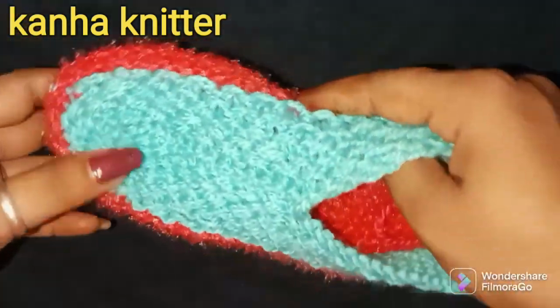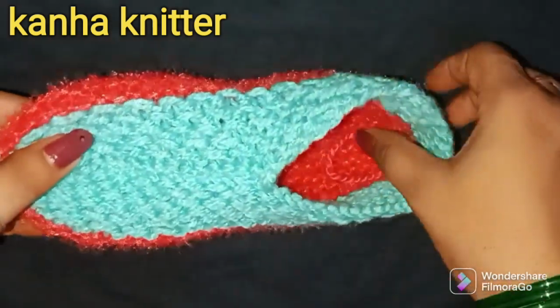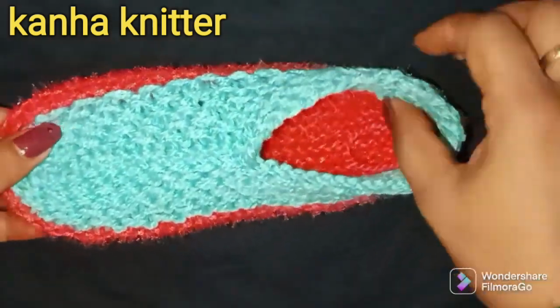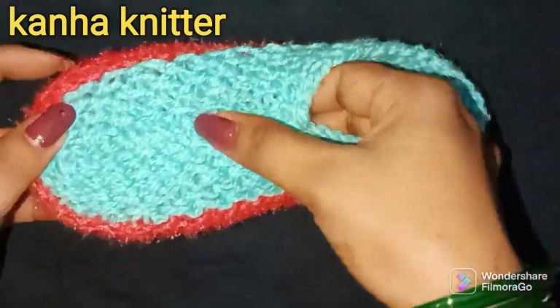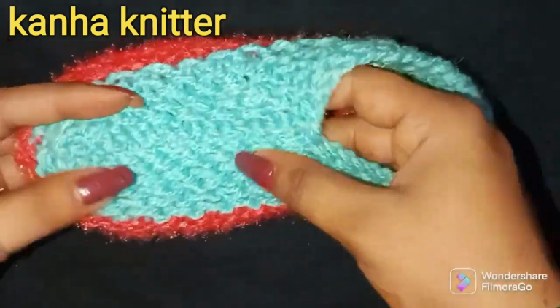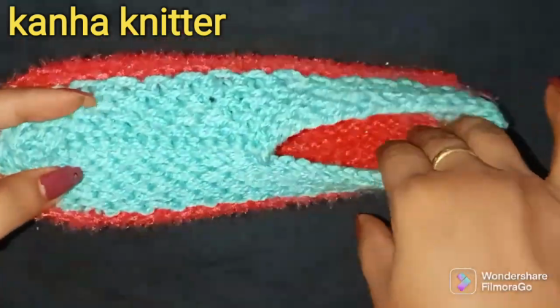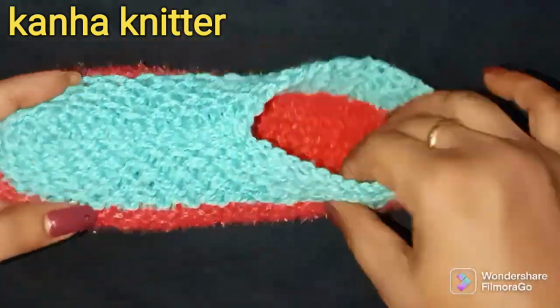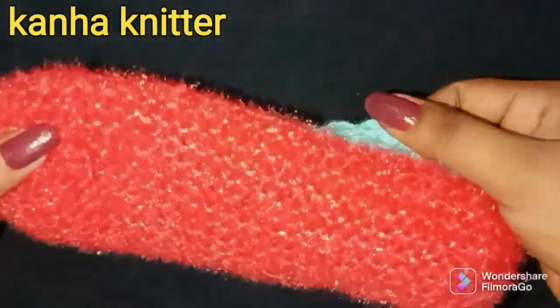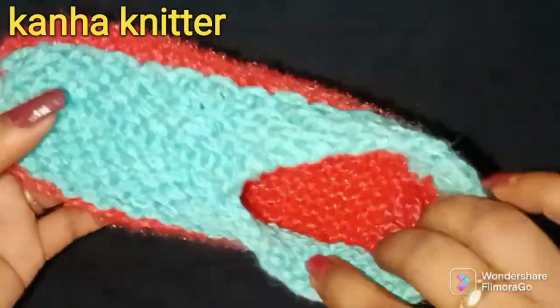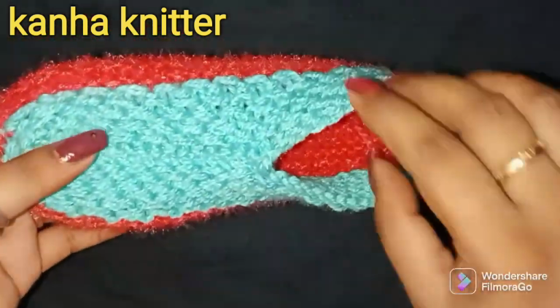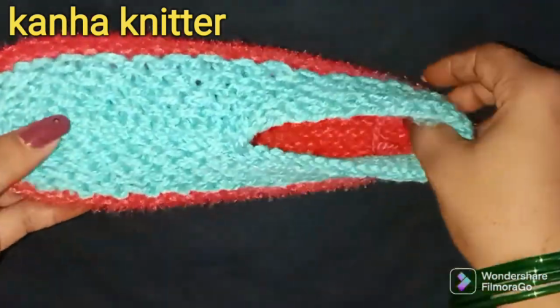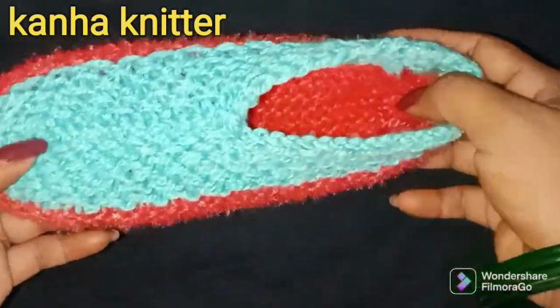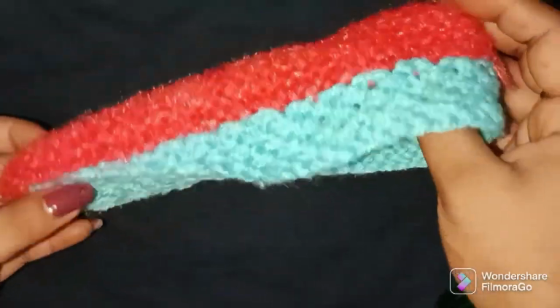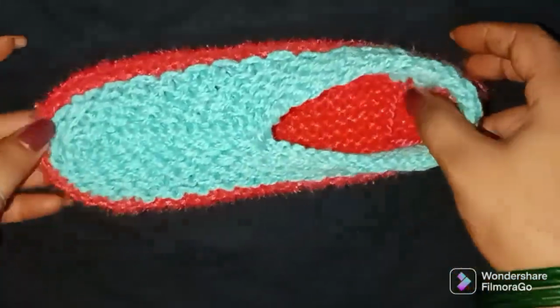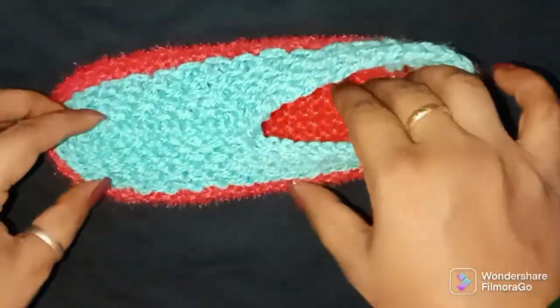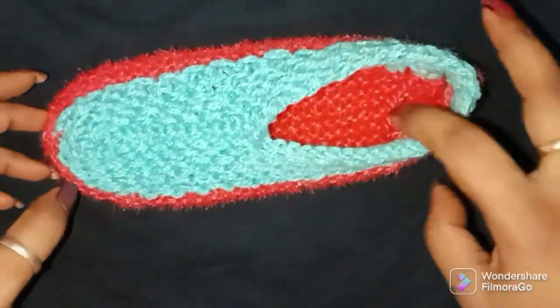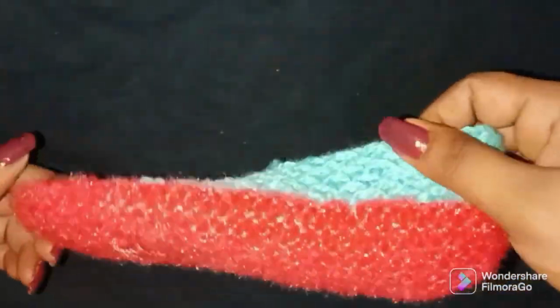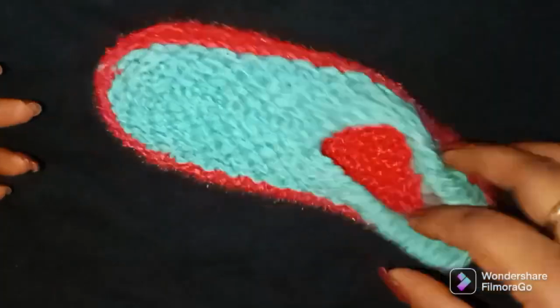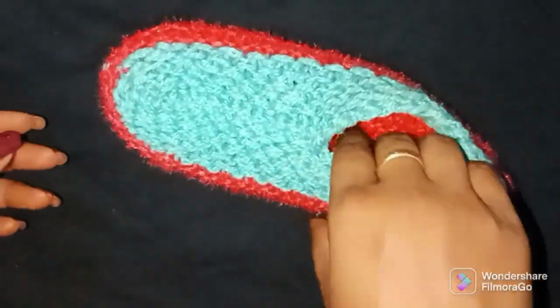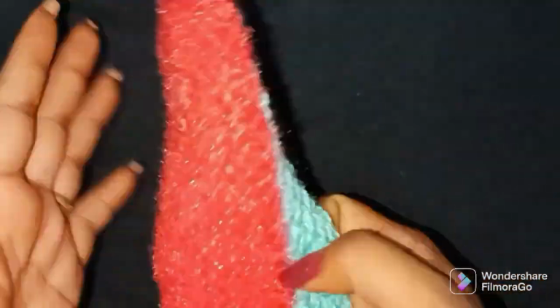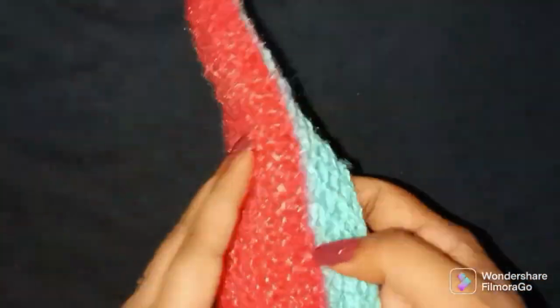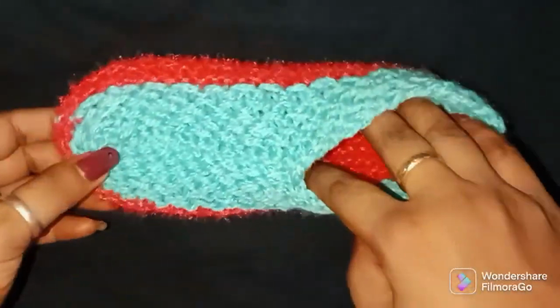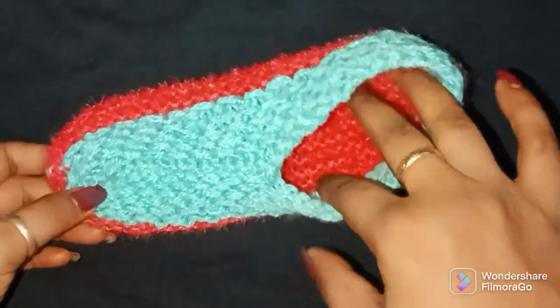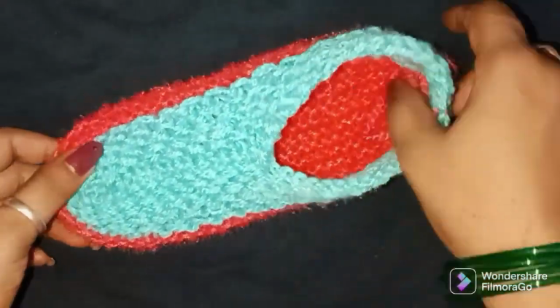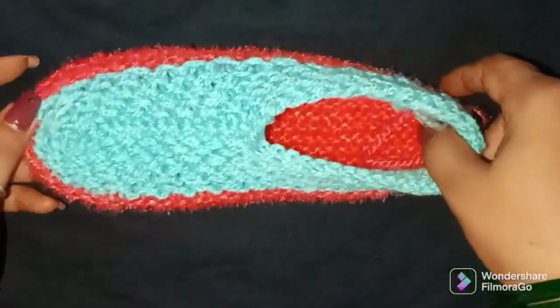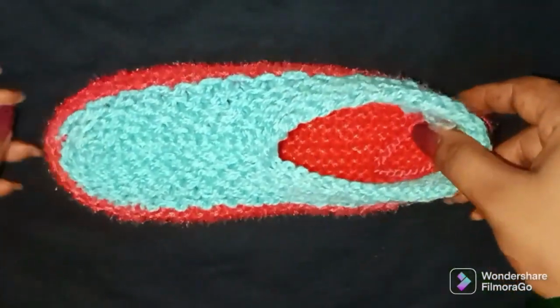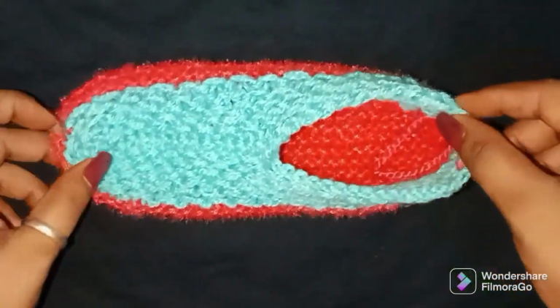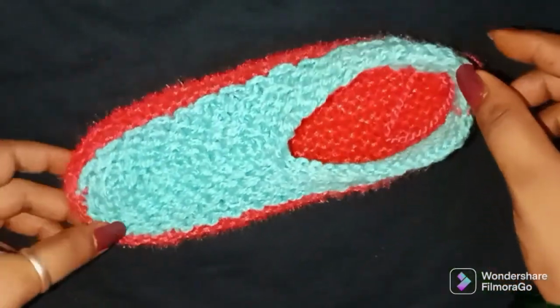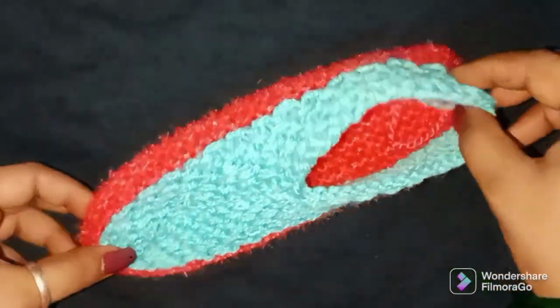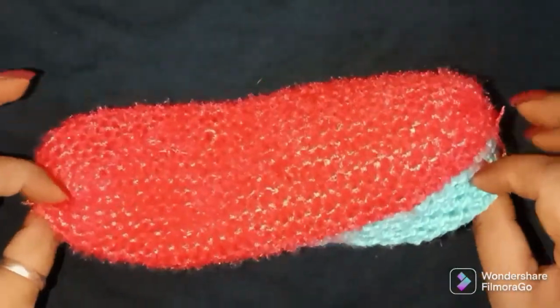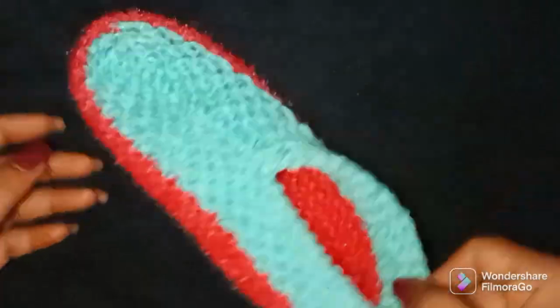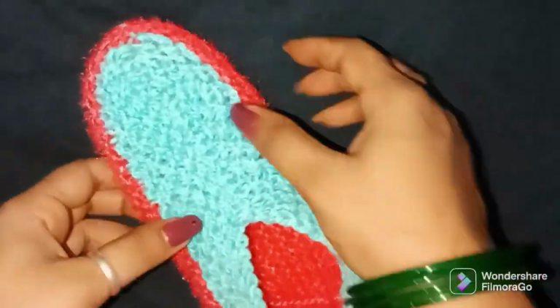You can complete the pair in one hour. It looks very little — it looks like it is 25-30 grams. It looks very beautiful. It looks like it is a sole, a trendy look. Try it.